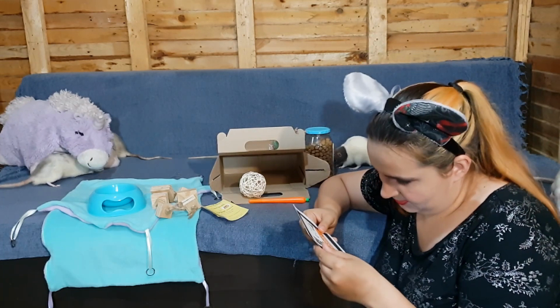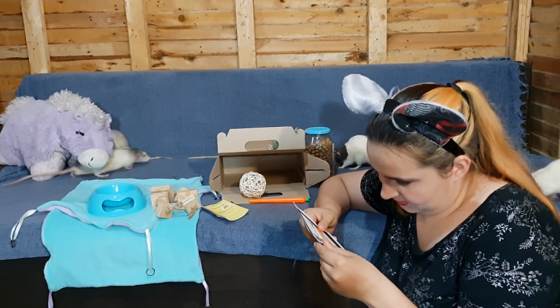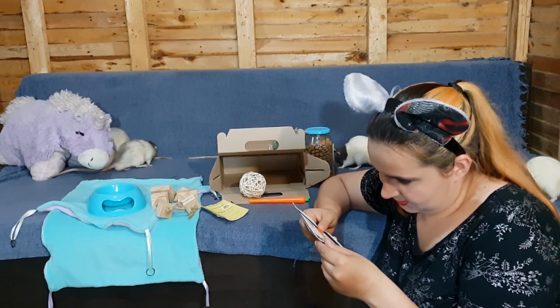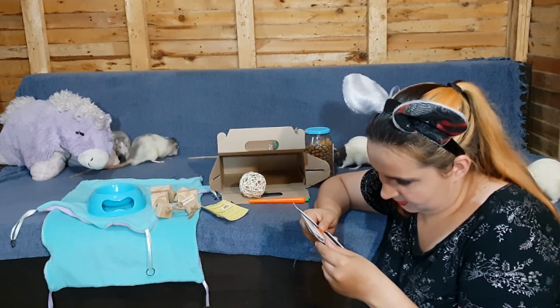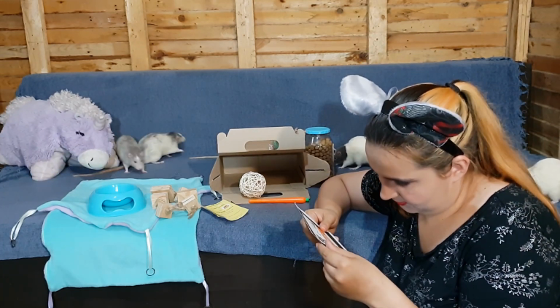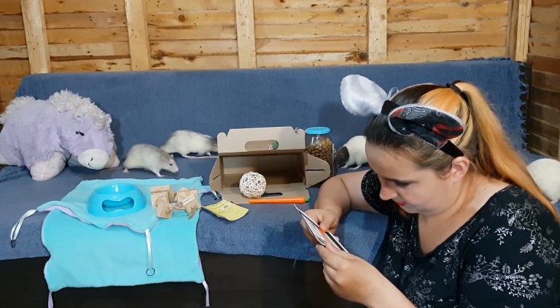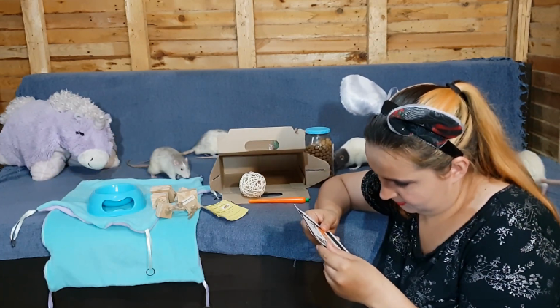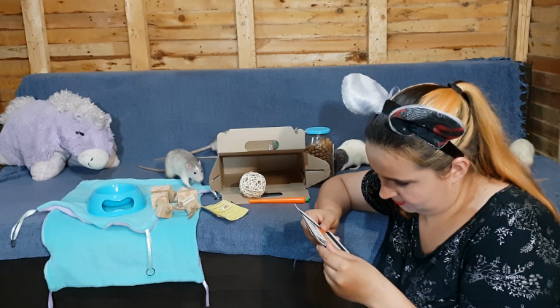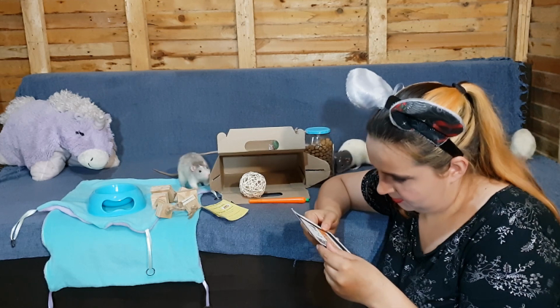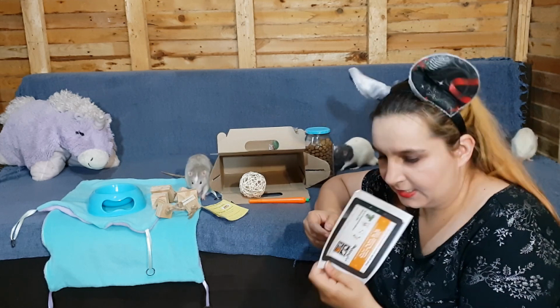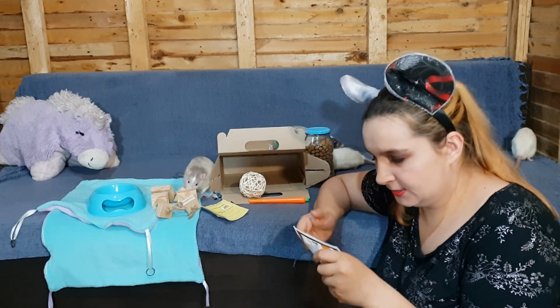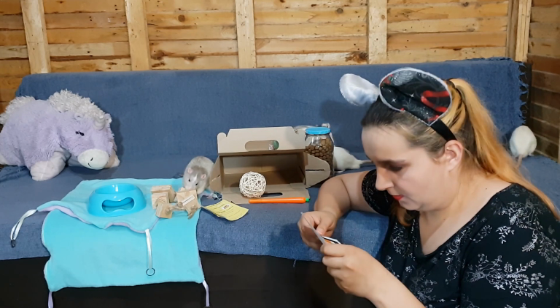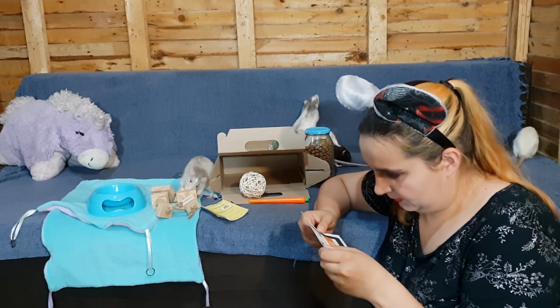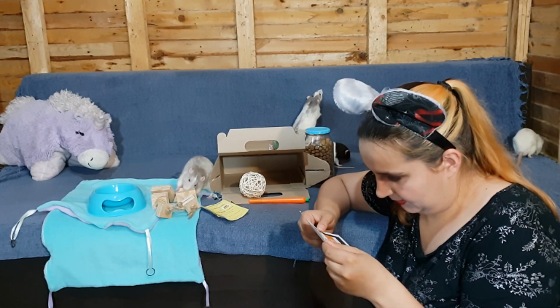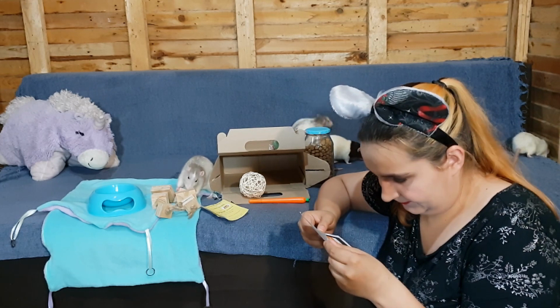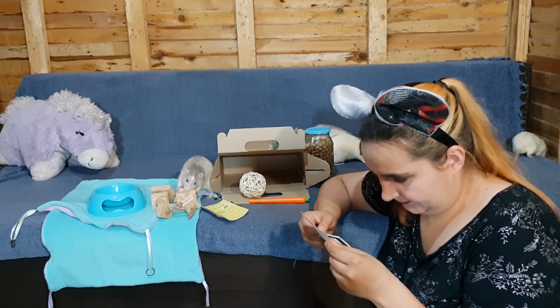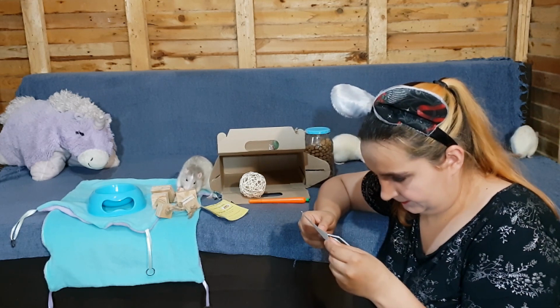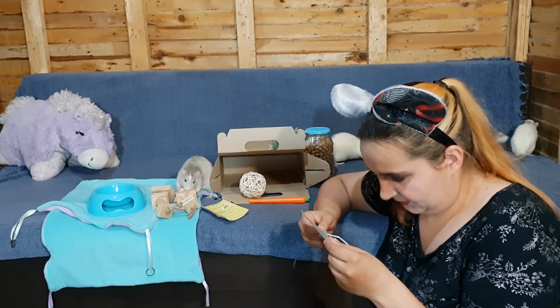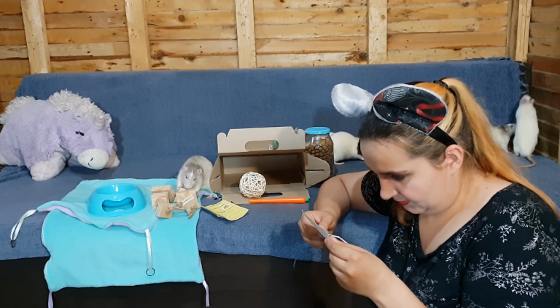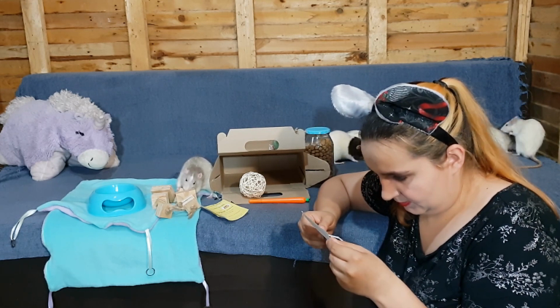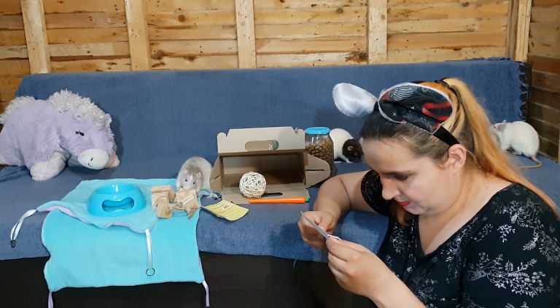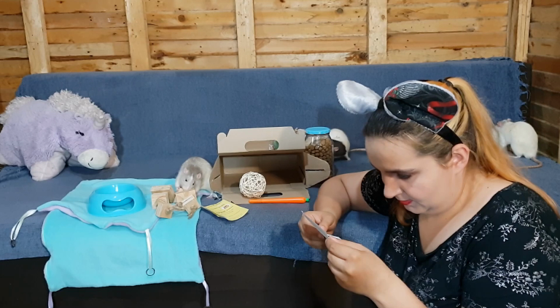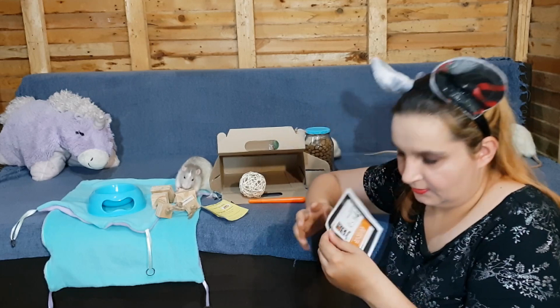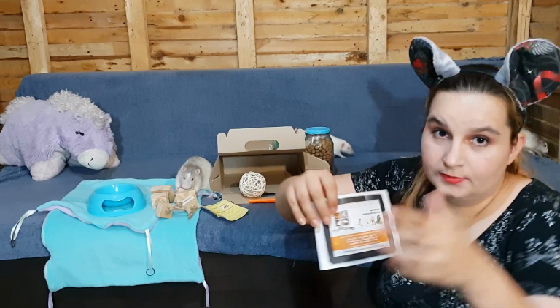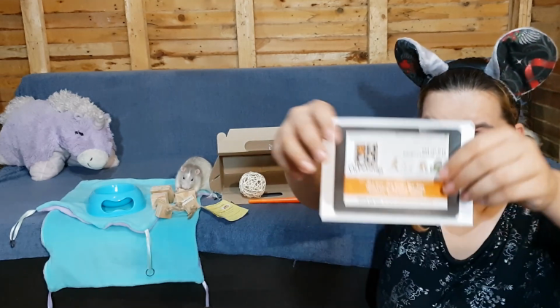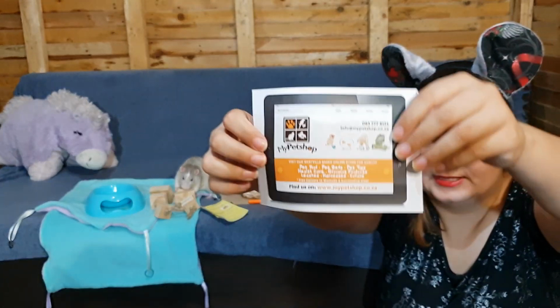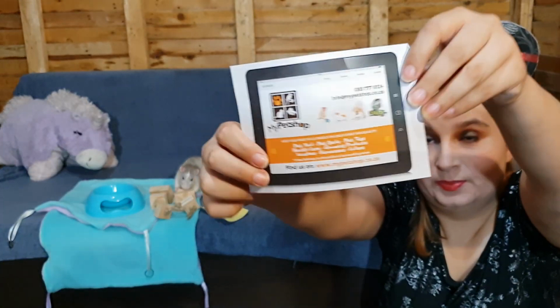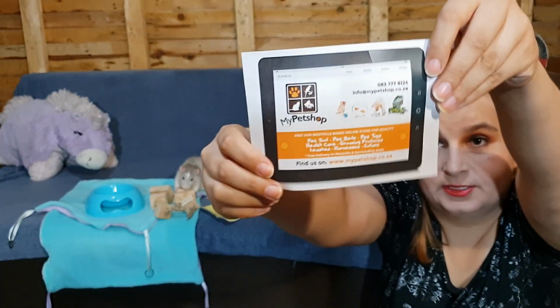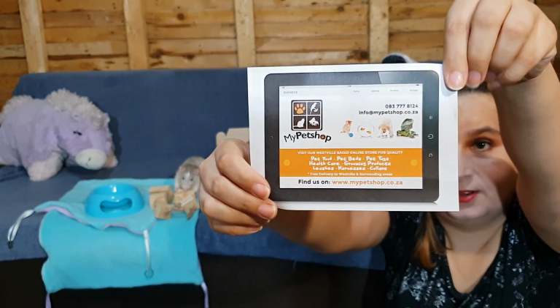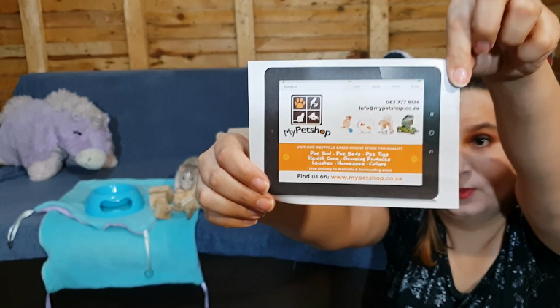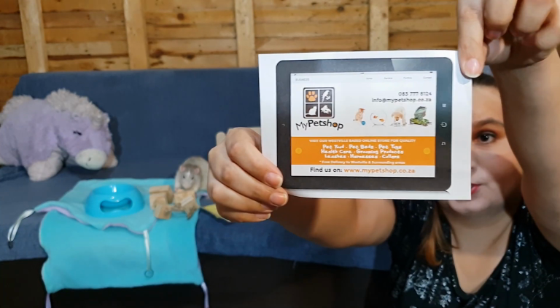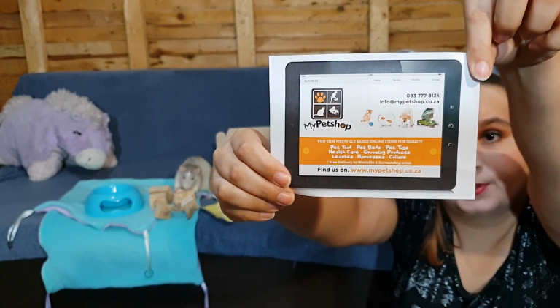What is this? It's like a business card. There's the little business card if you want to support them.